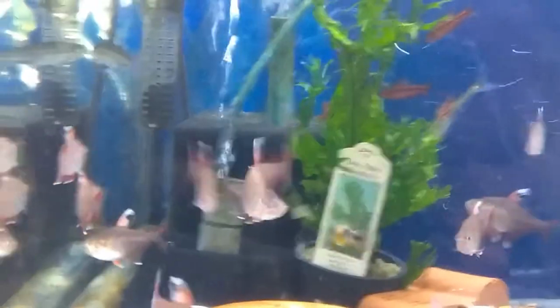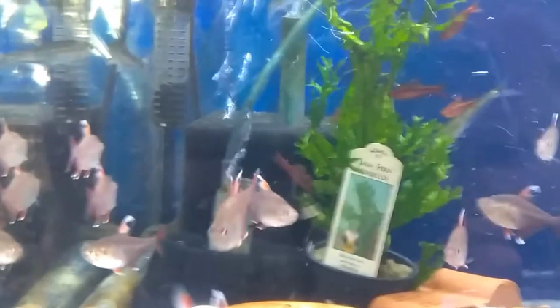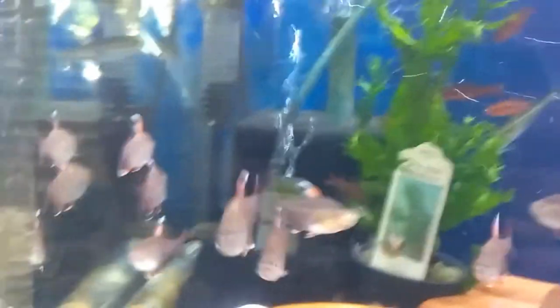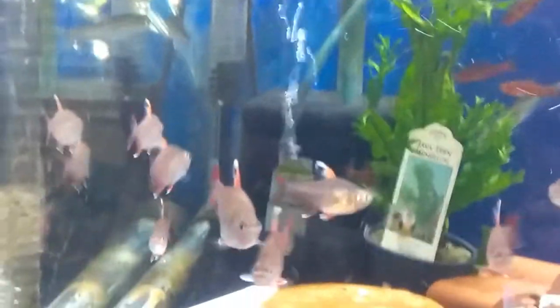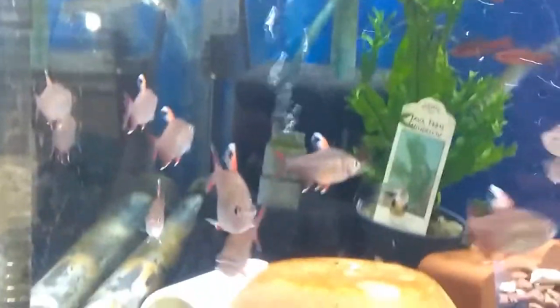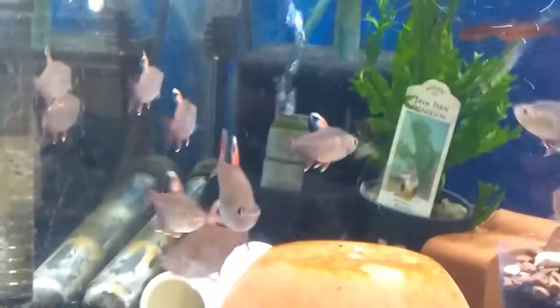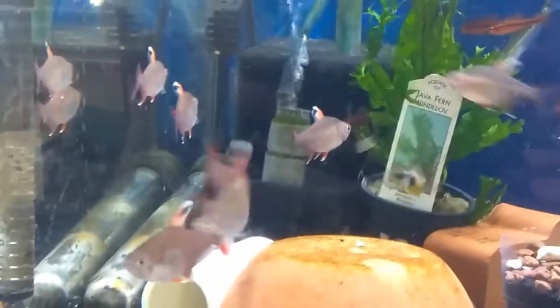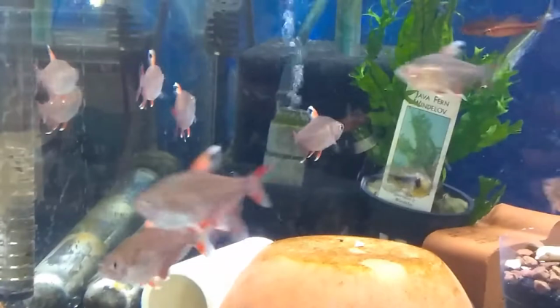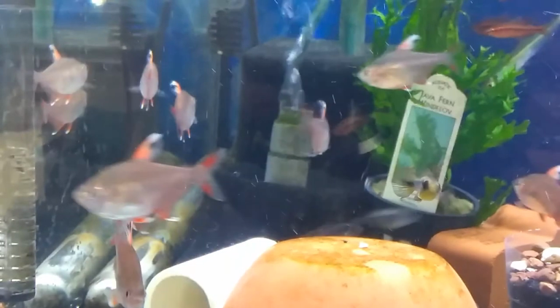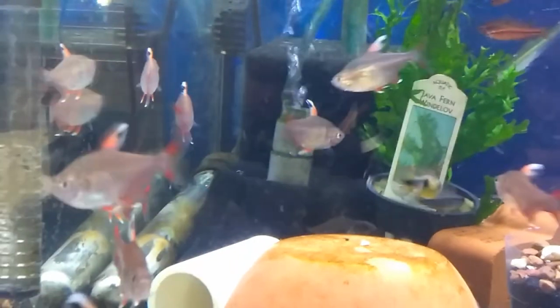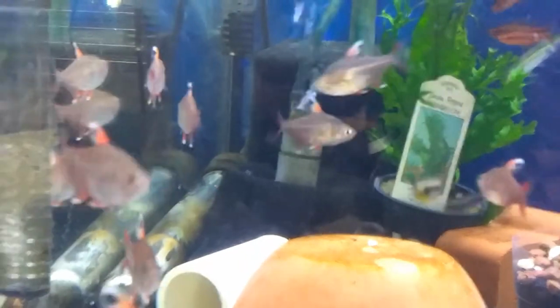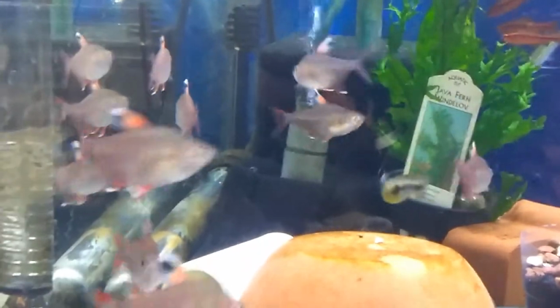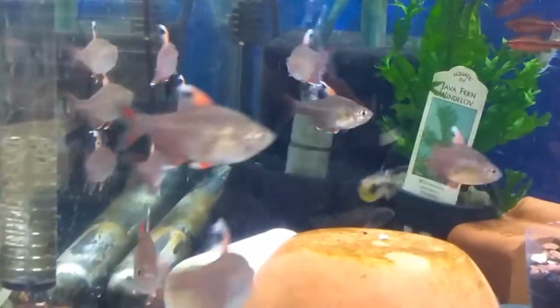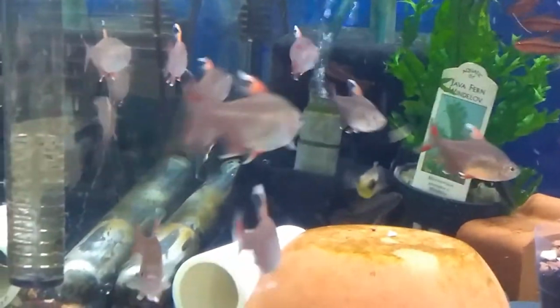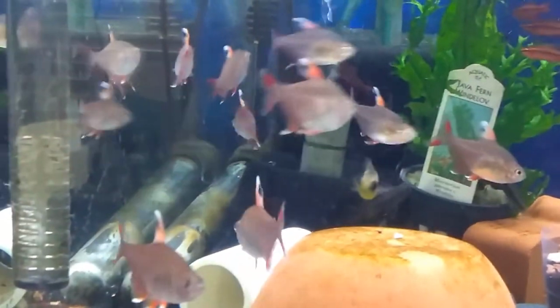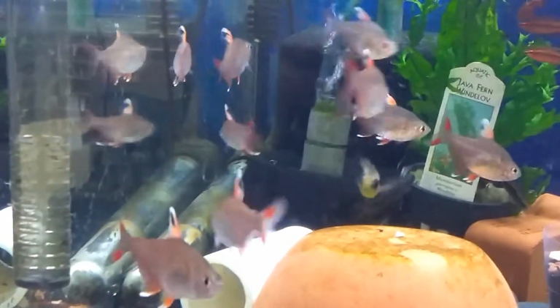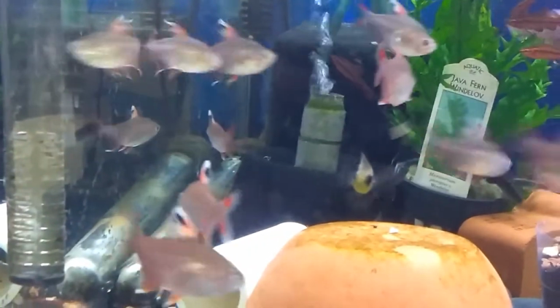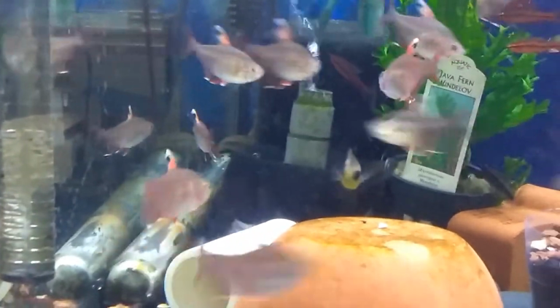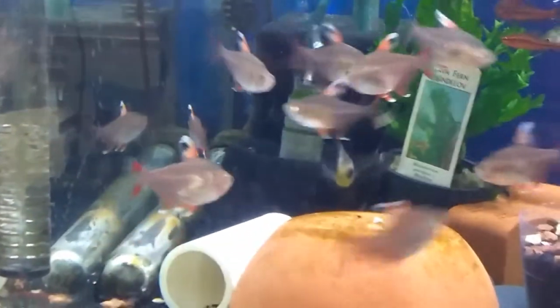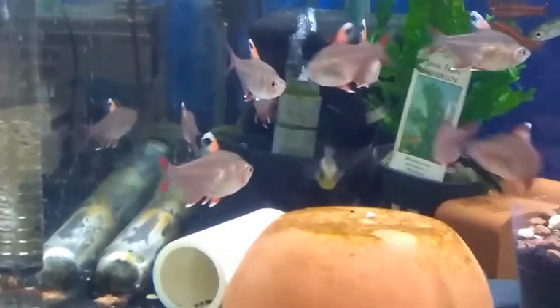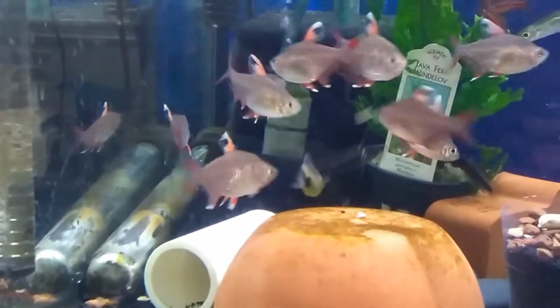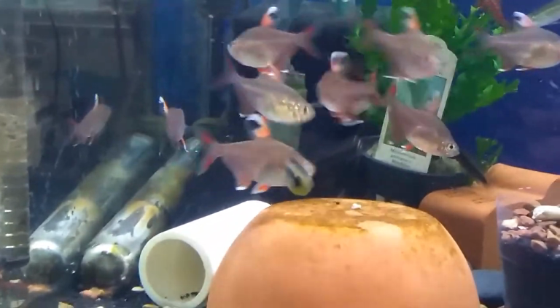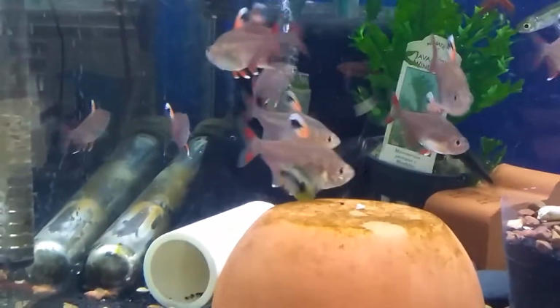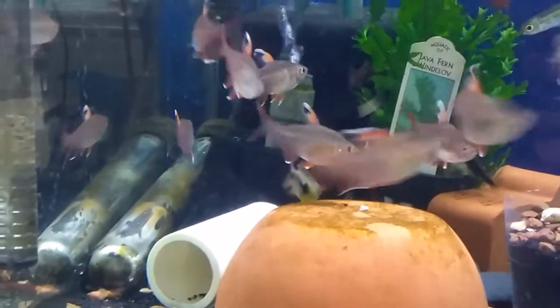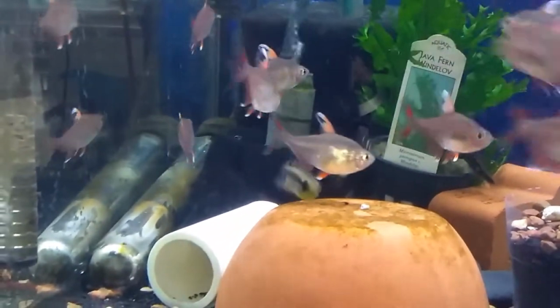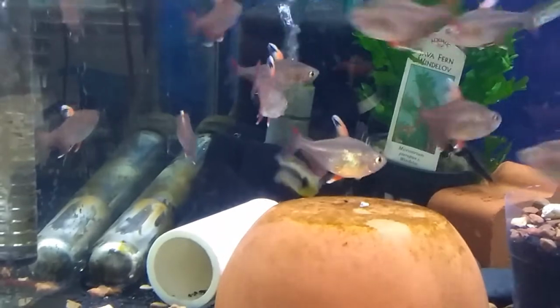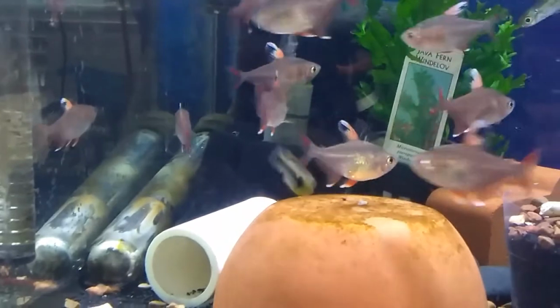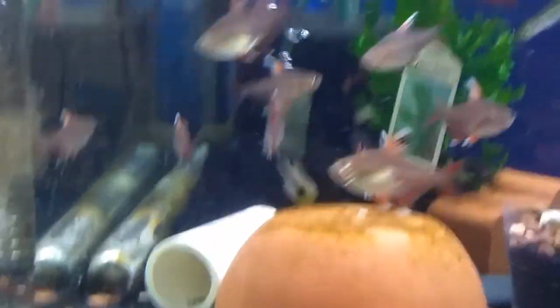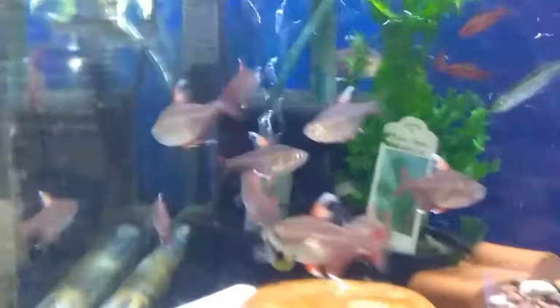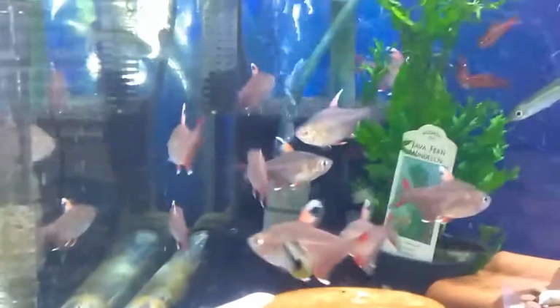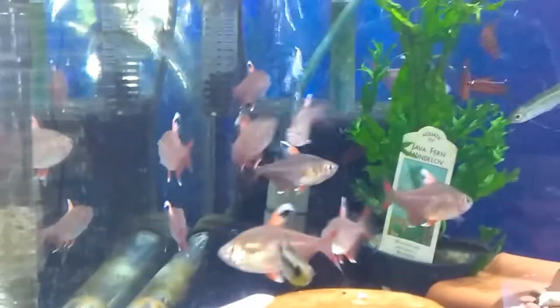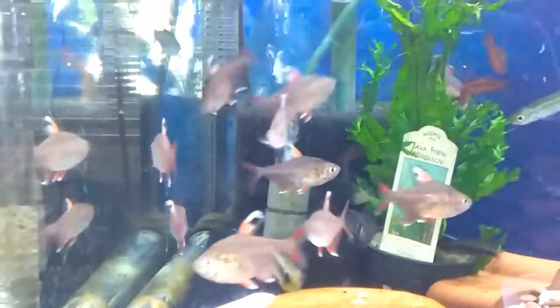You see the guys back there? Those are called Copeland Tetras. They are related to Rosy Tetras and Bentosi and all these guys.